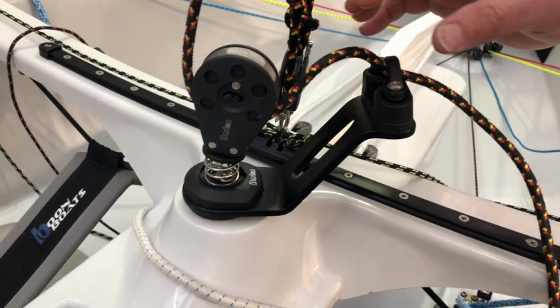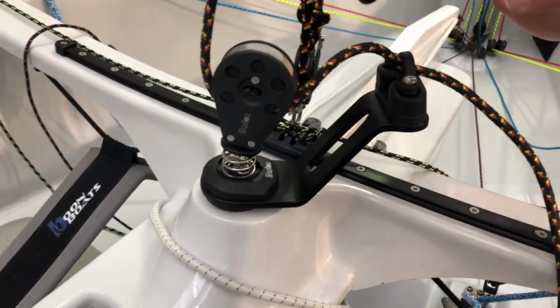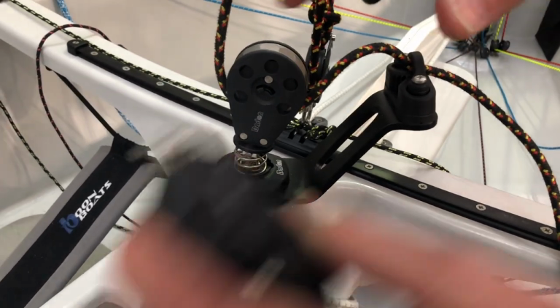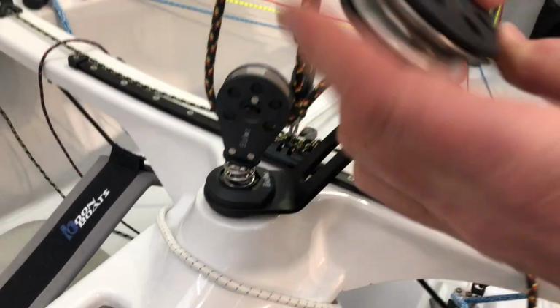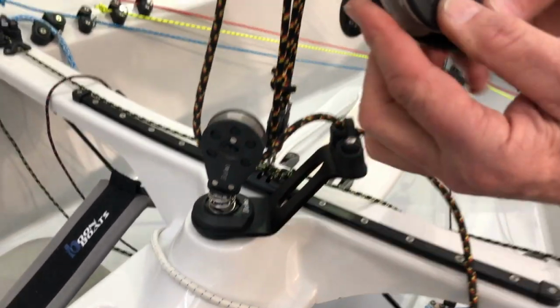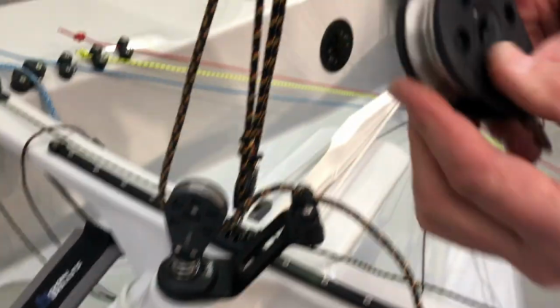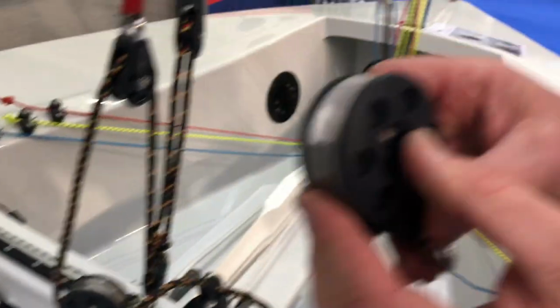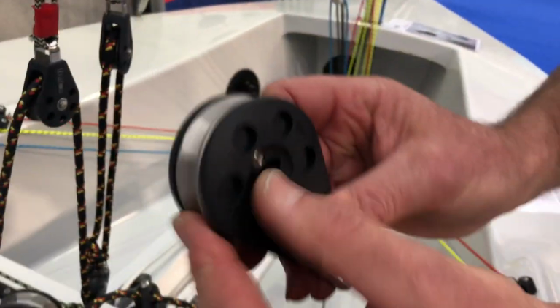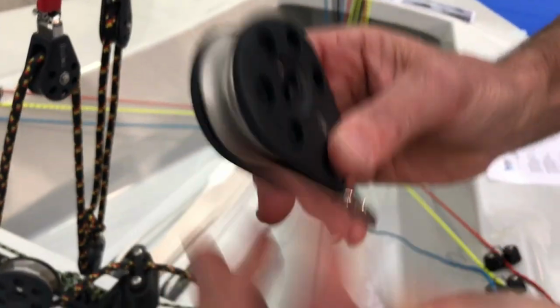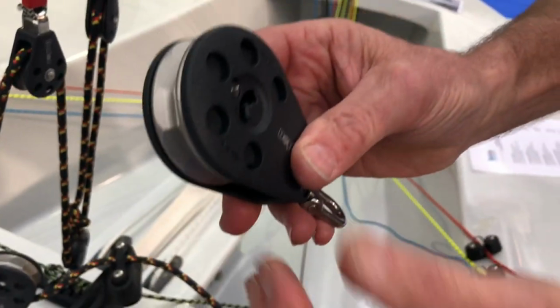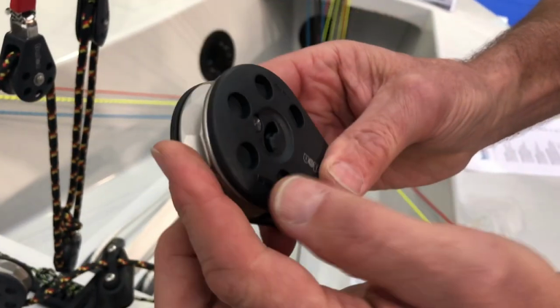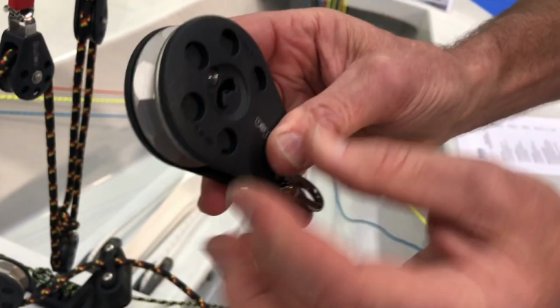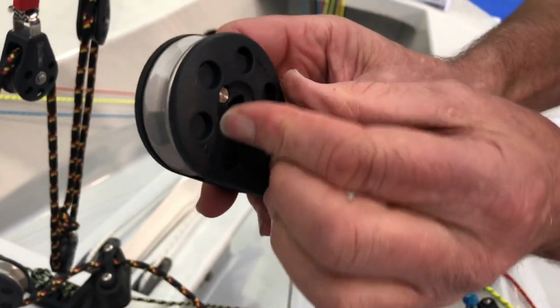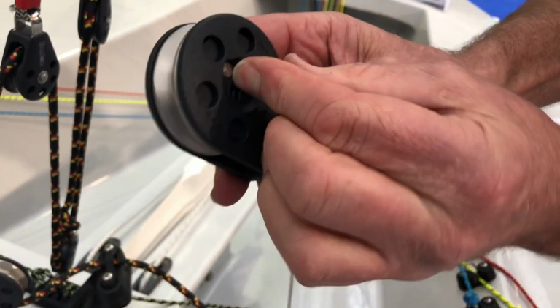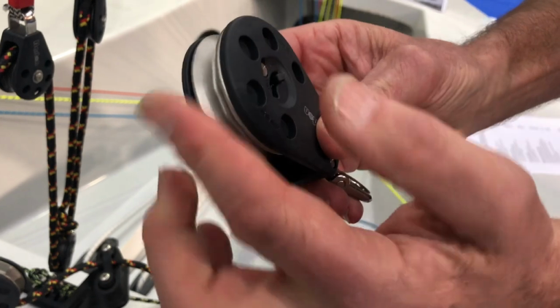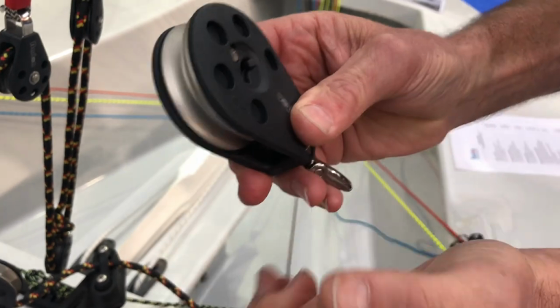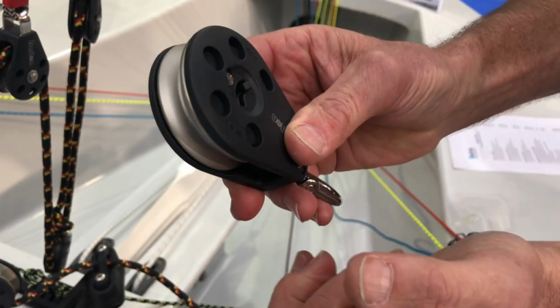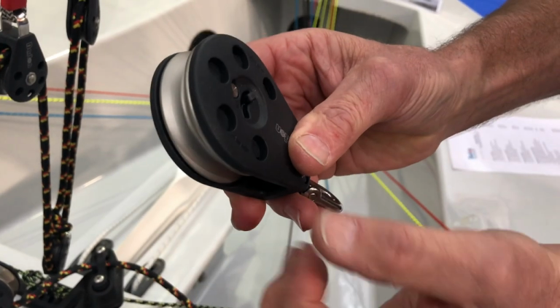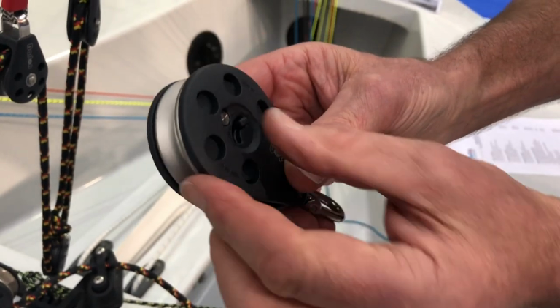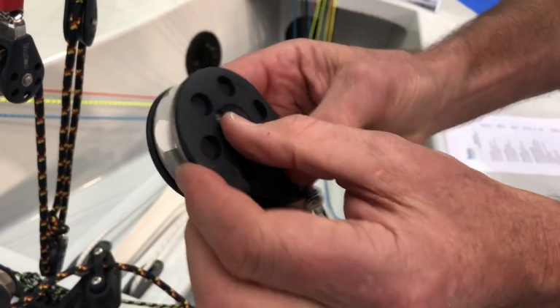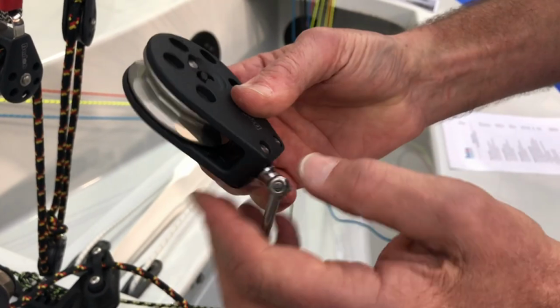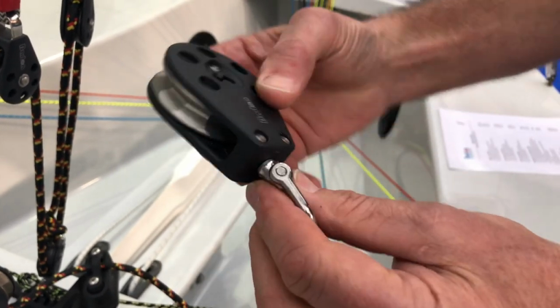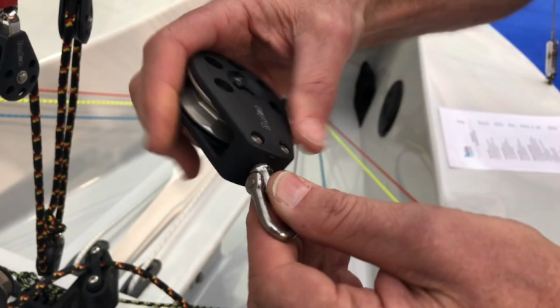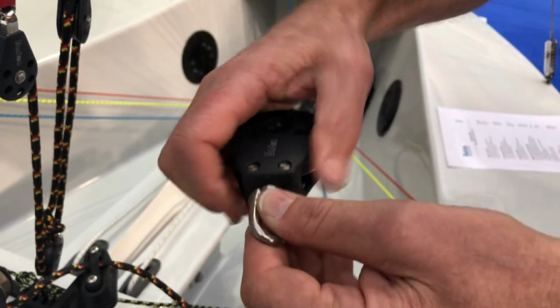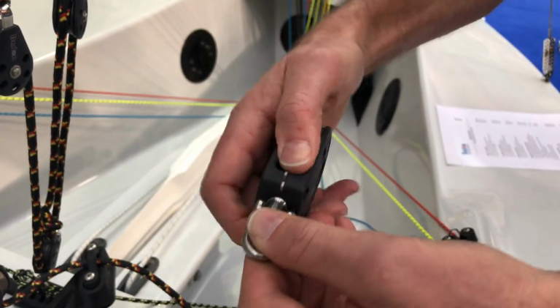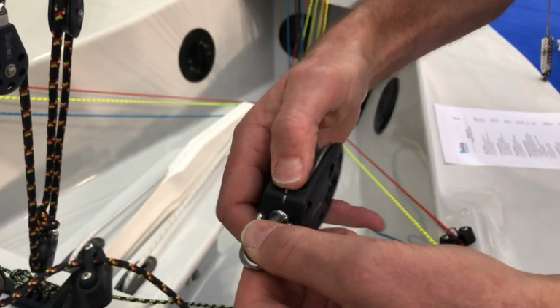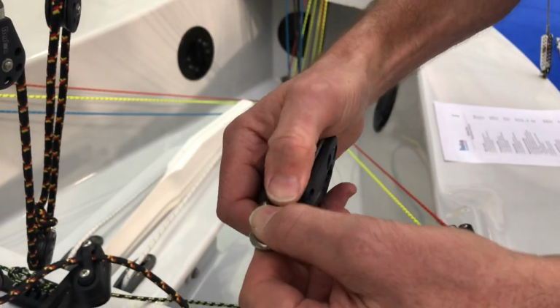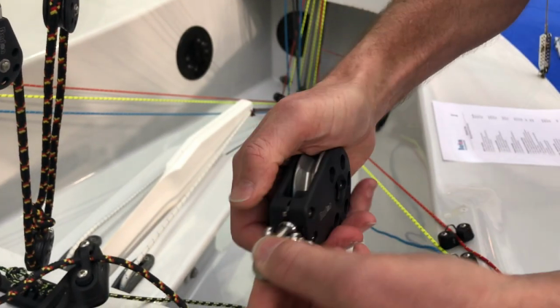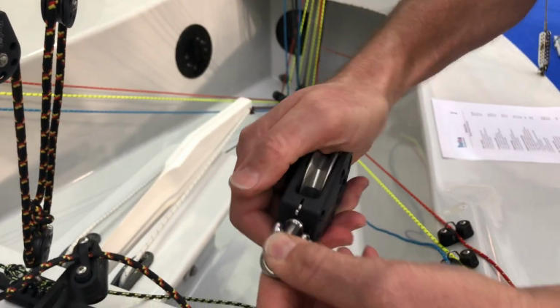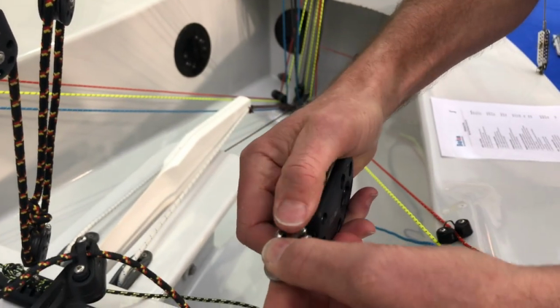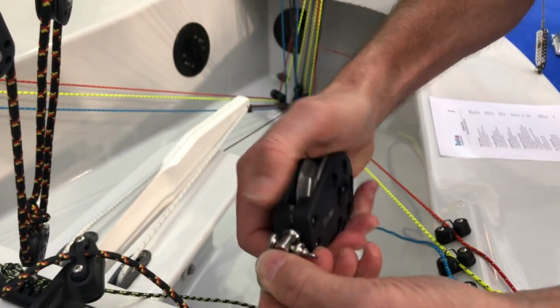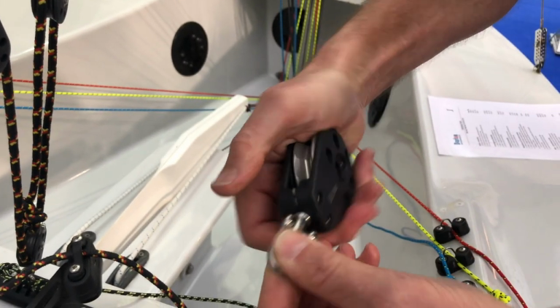This ratchet block has a very easy switchable on and off arrangement, very free running, along with an easy lock should you want to use it.